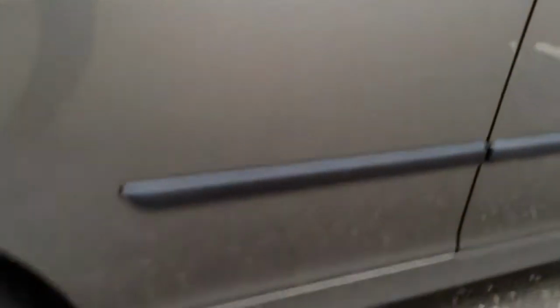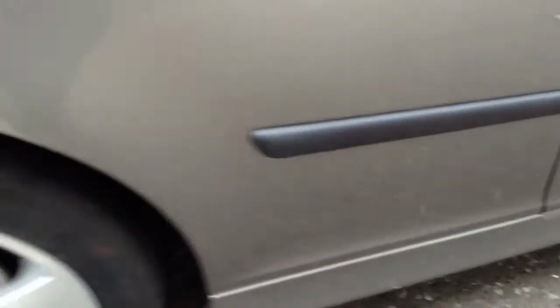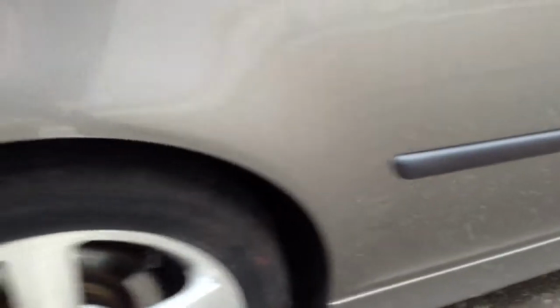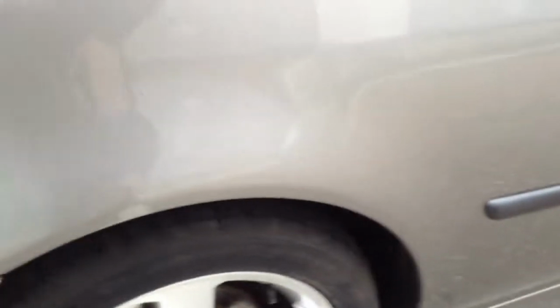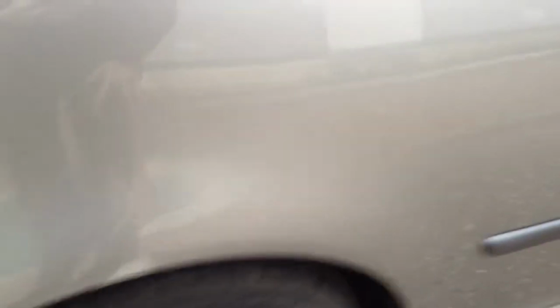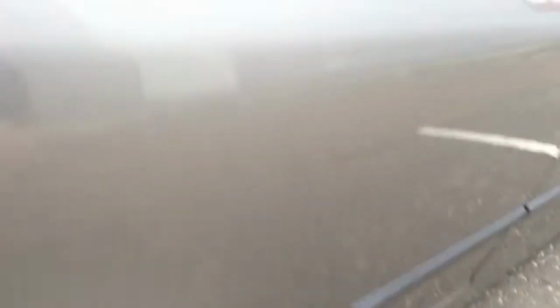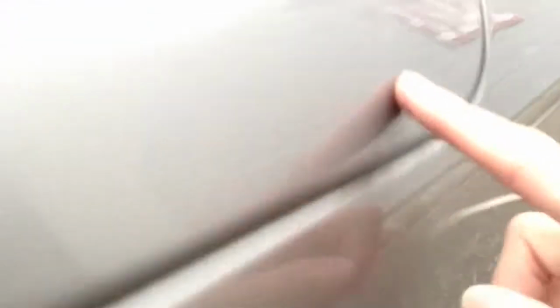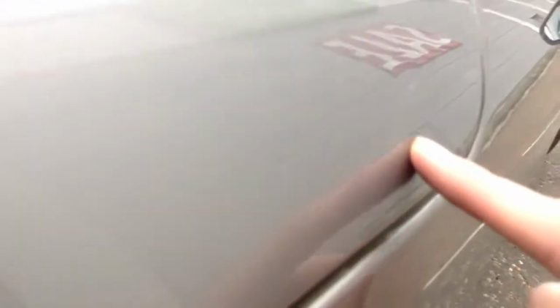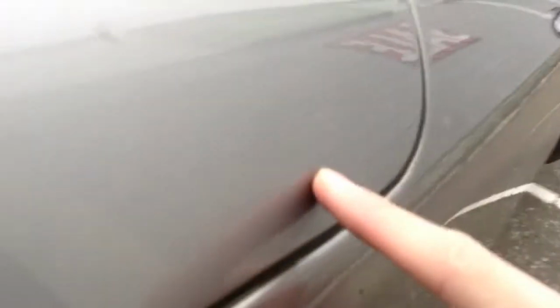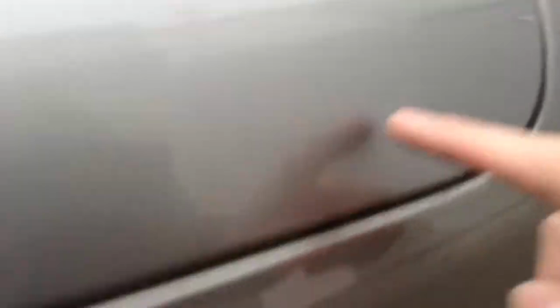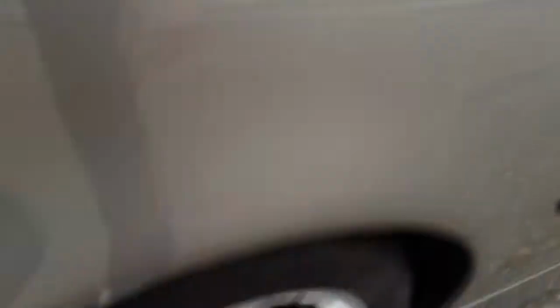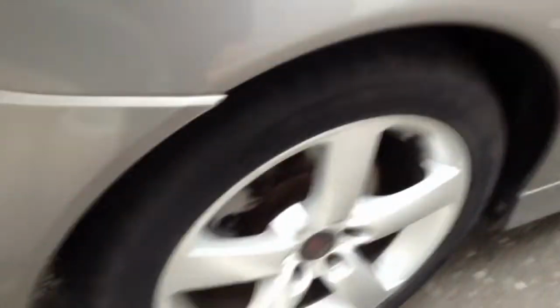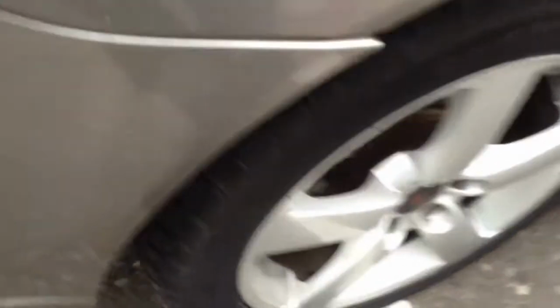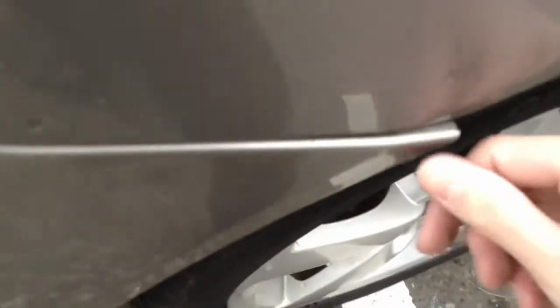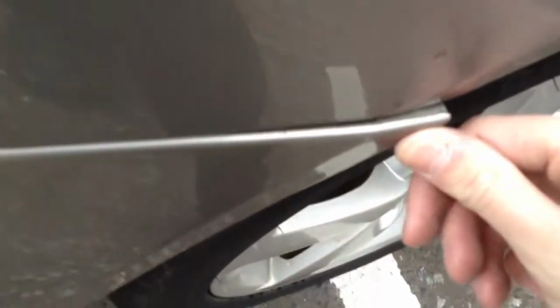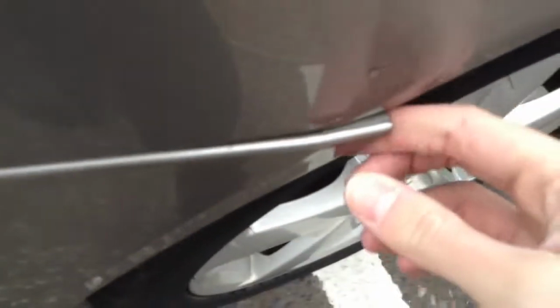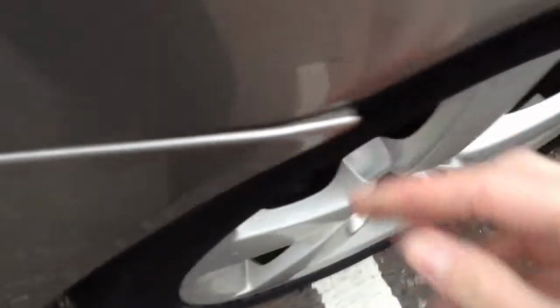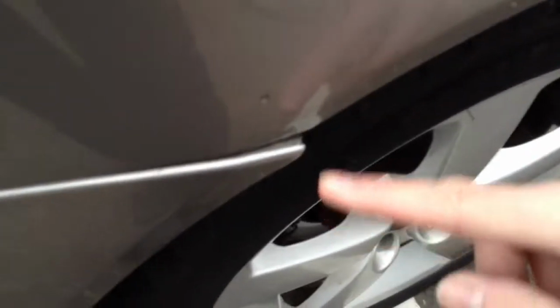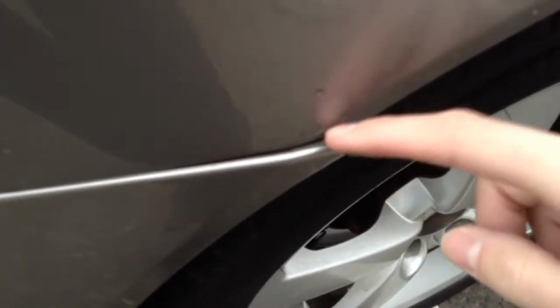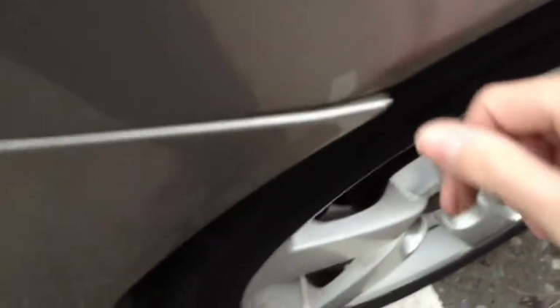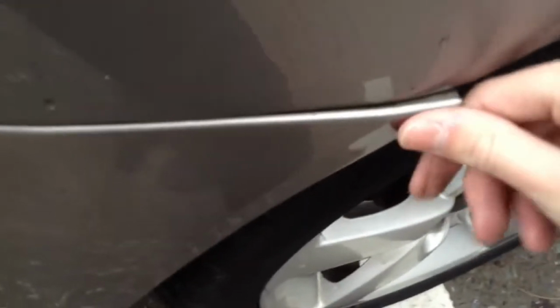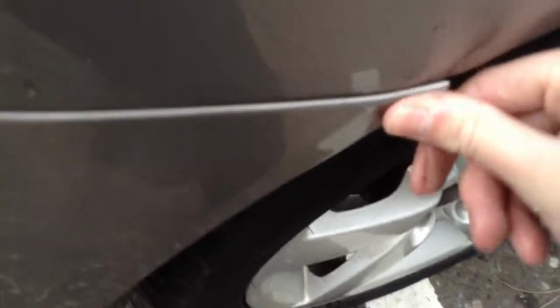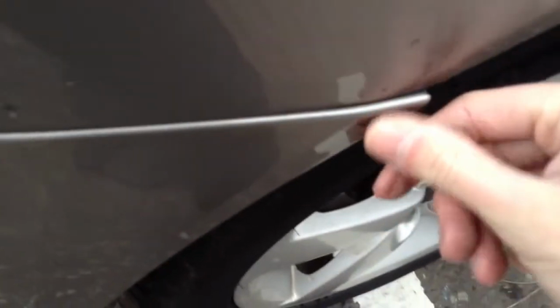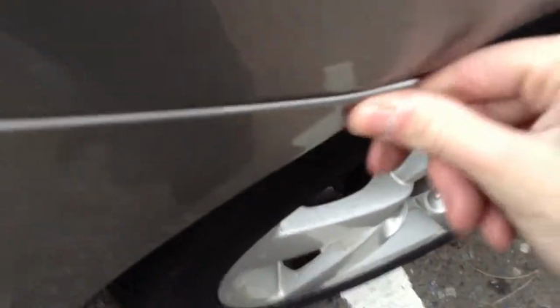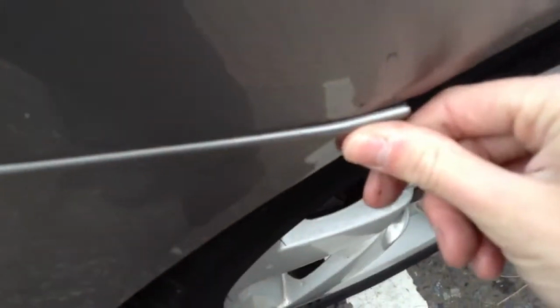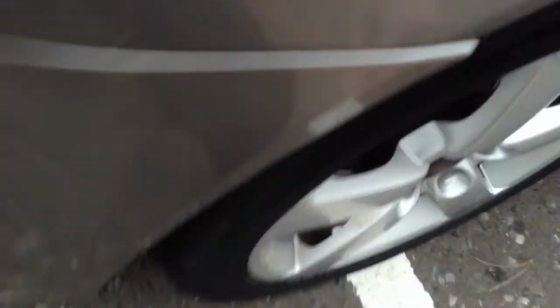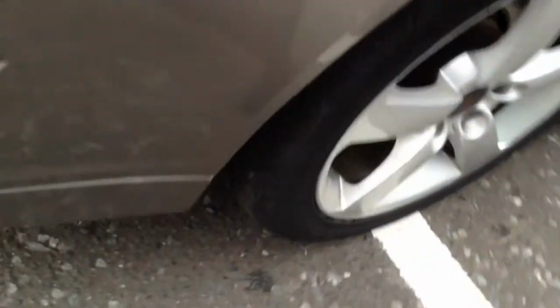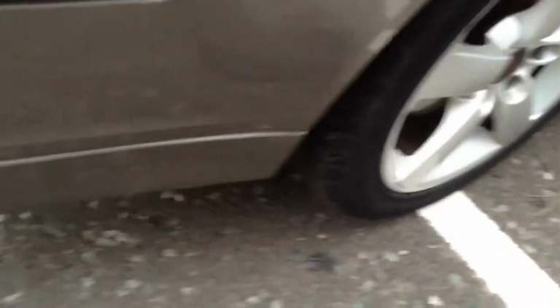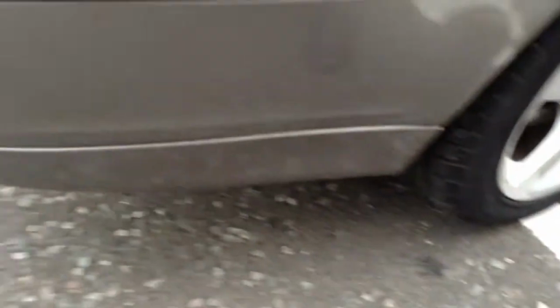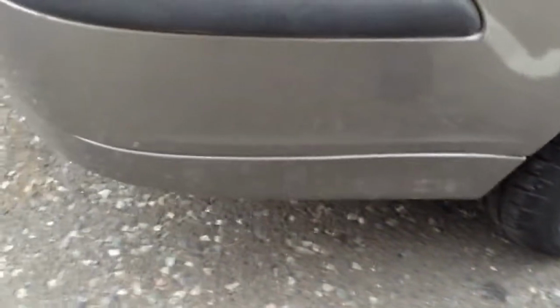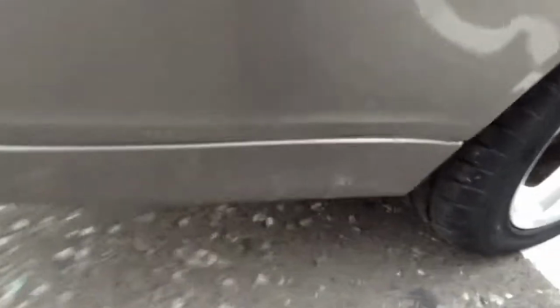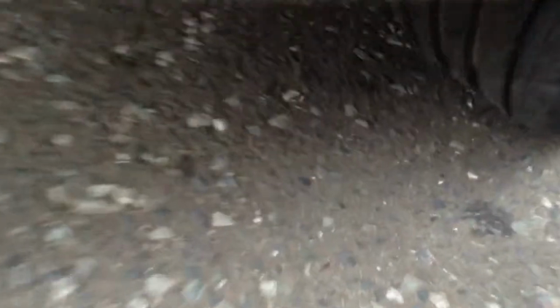Moving towards the rear arch, again one or two light scratches and some dinks in the paintwork. The bodywork is slightly off on the rear arch, so that probably just needs clipping back in or something. The rear quarter looks fine.